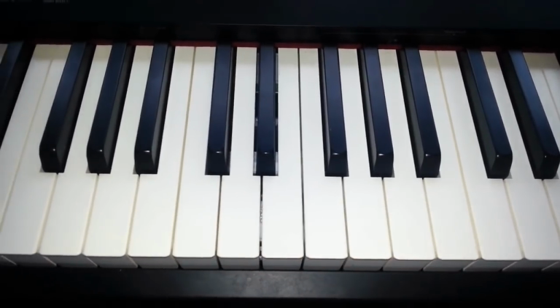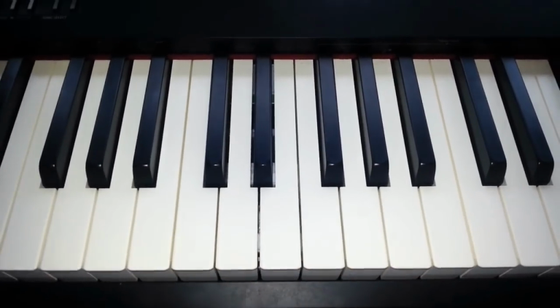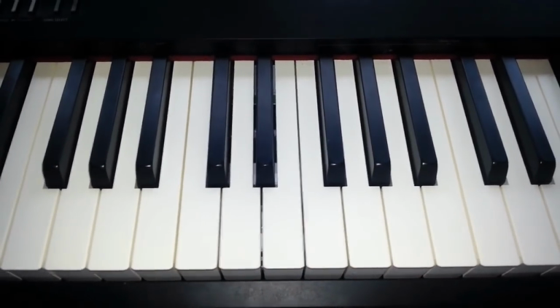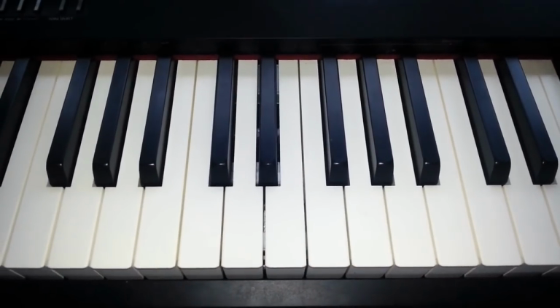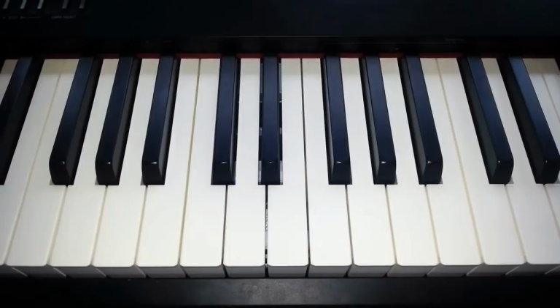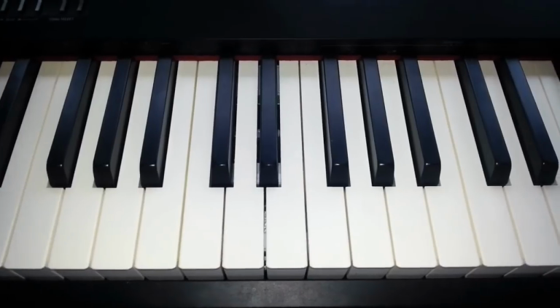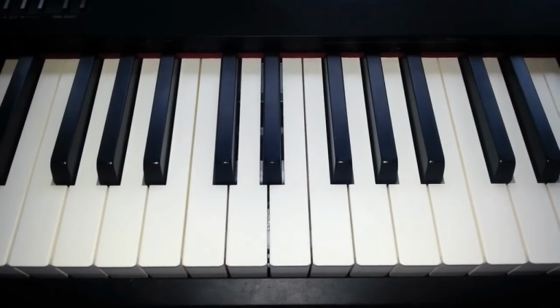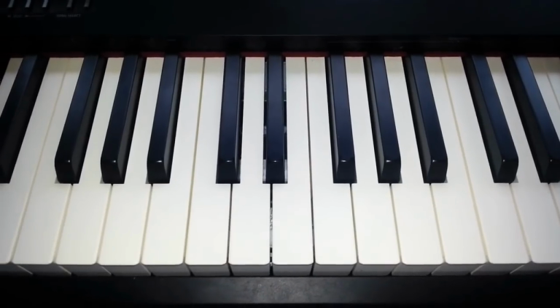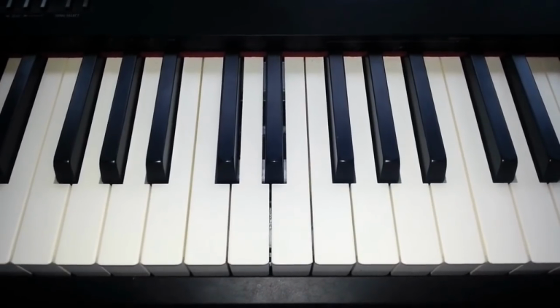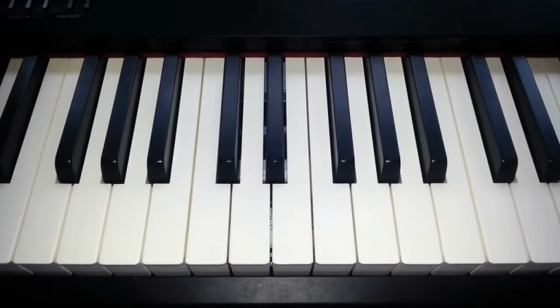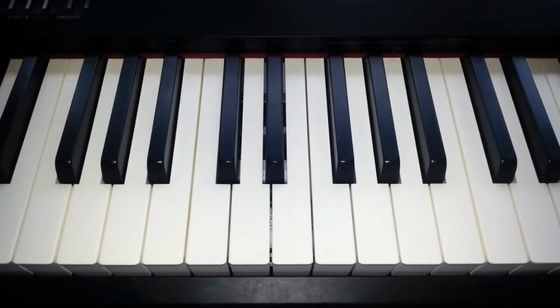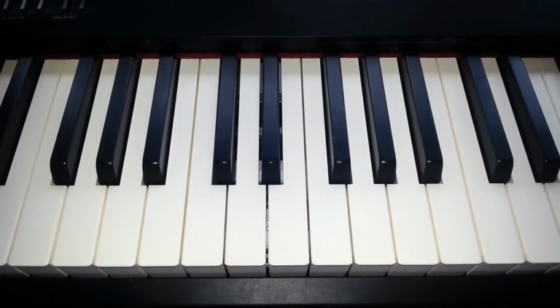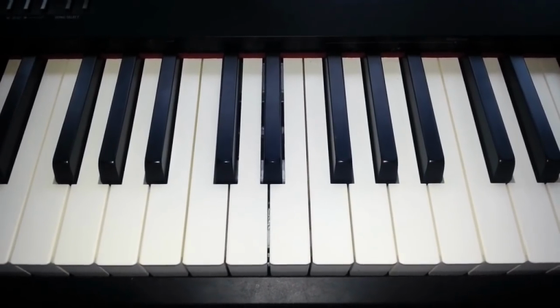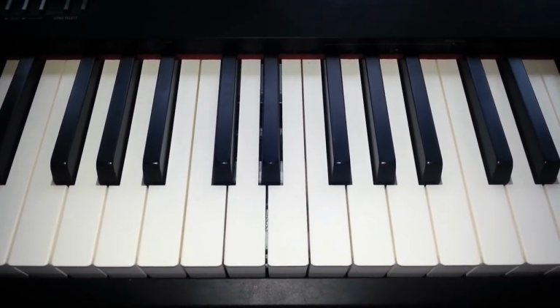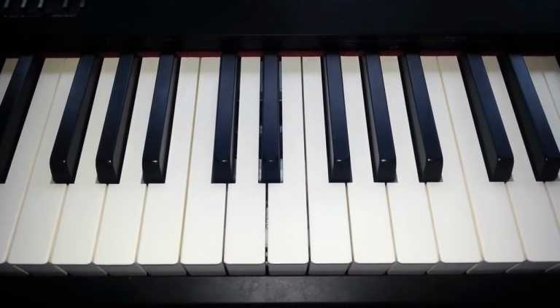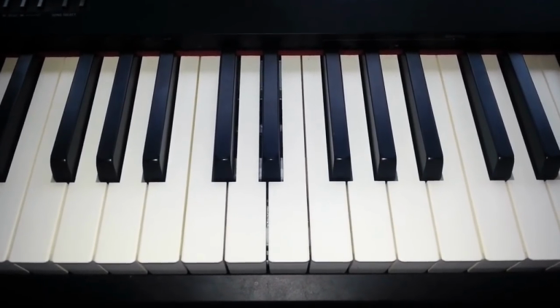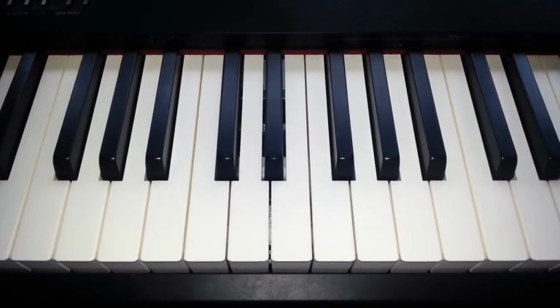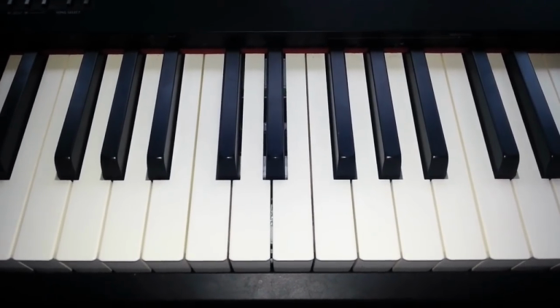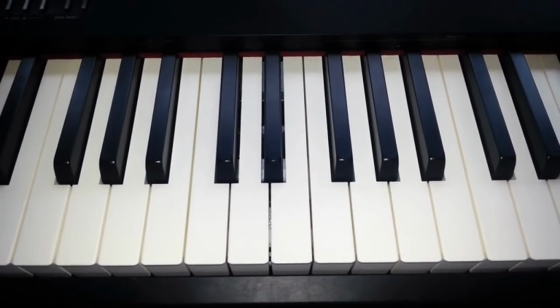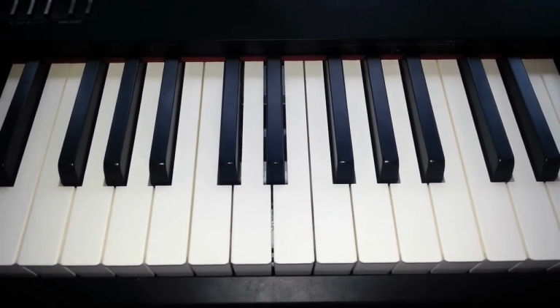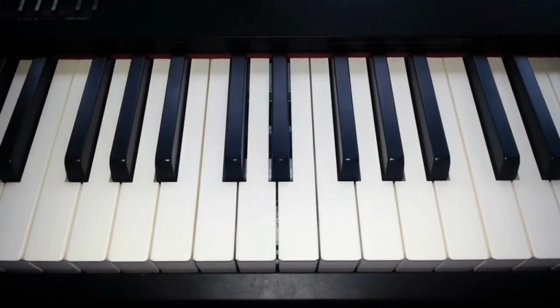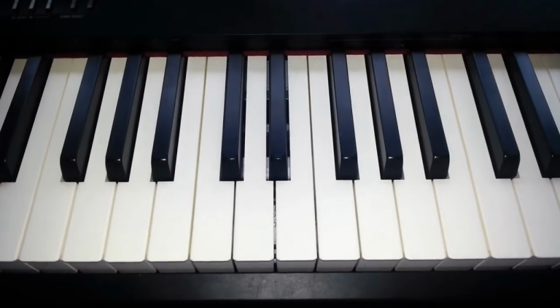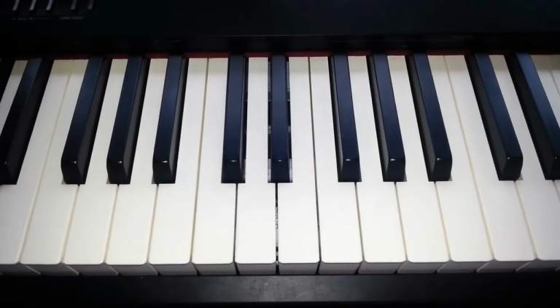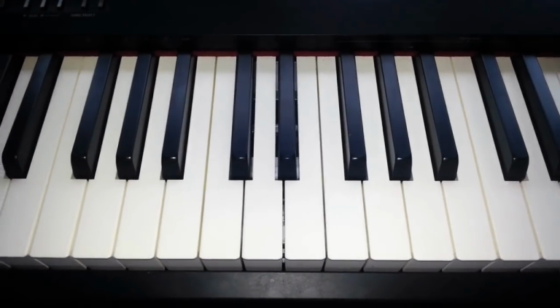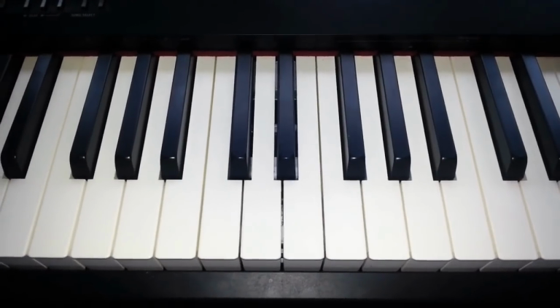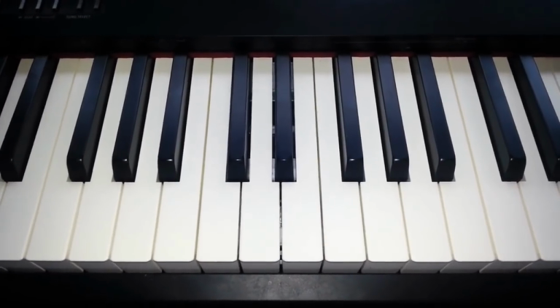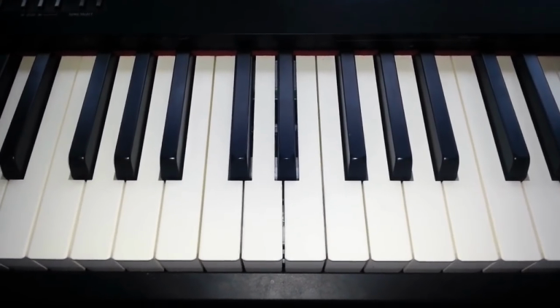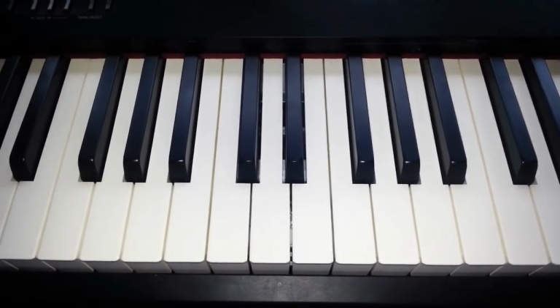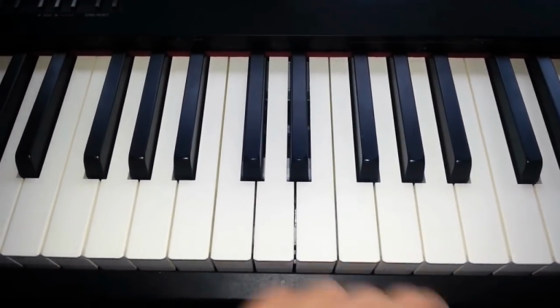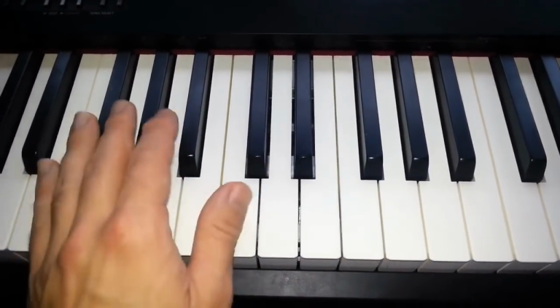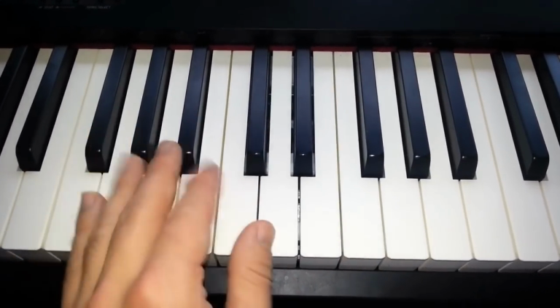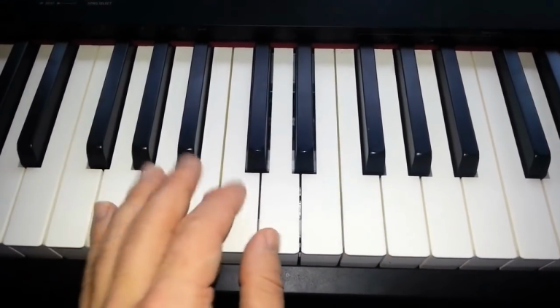So I want you to keep playing that in your practice, and then we put it all together in this structure which is called the 12 bar blues, which goes like this.